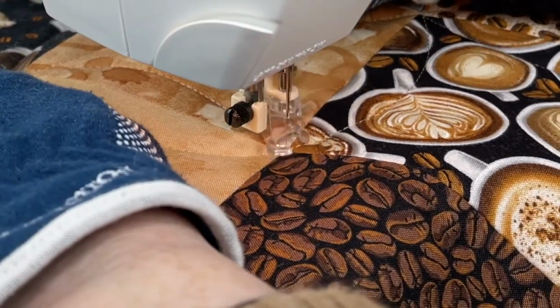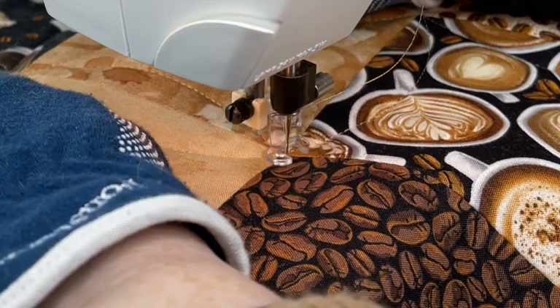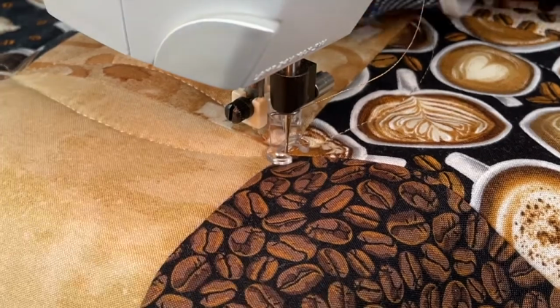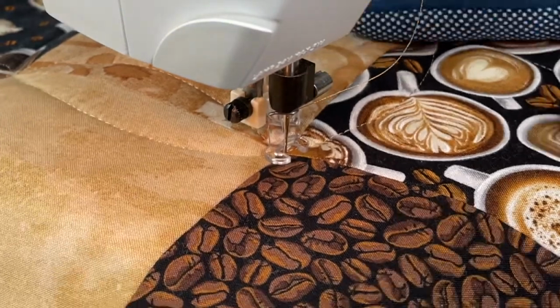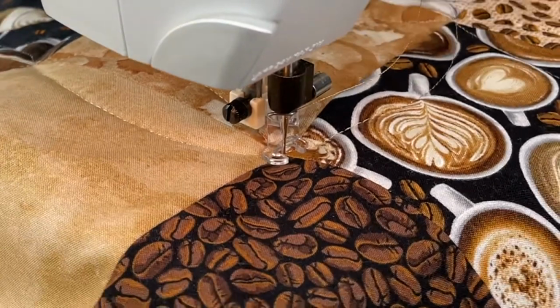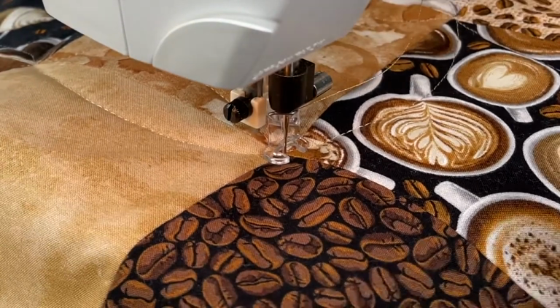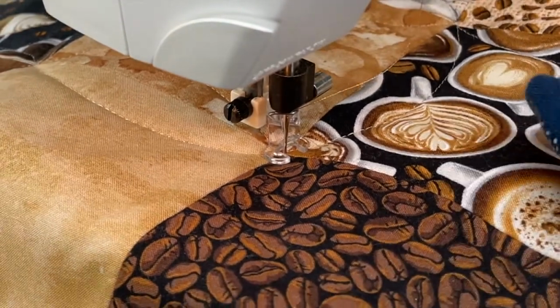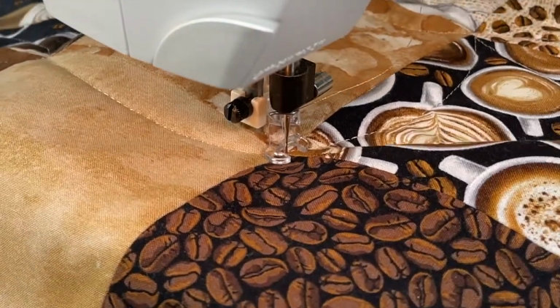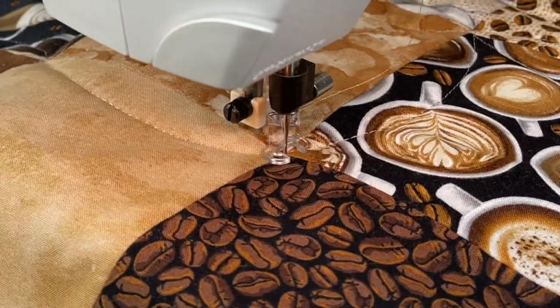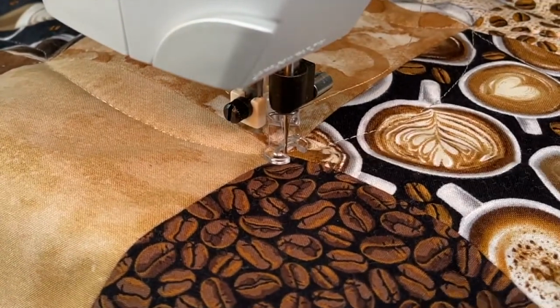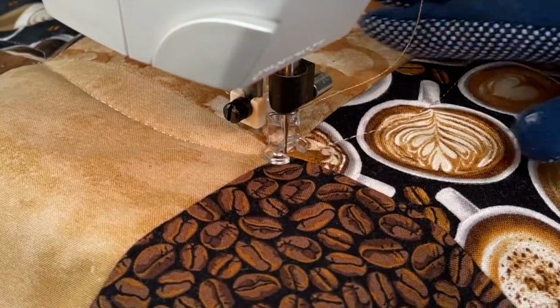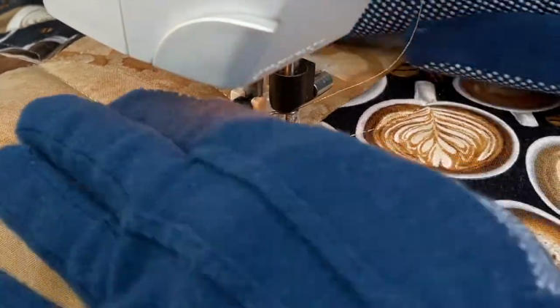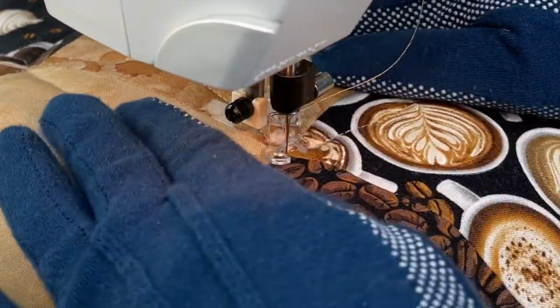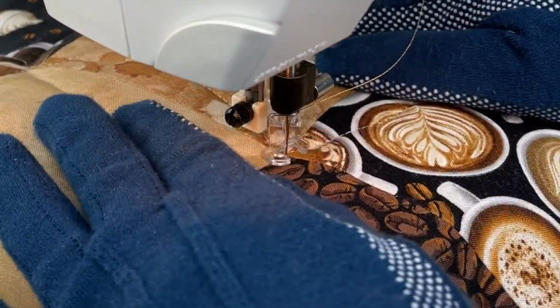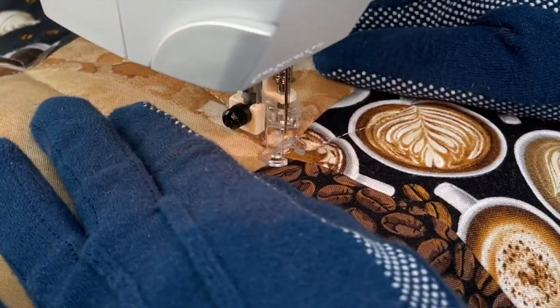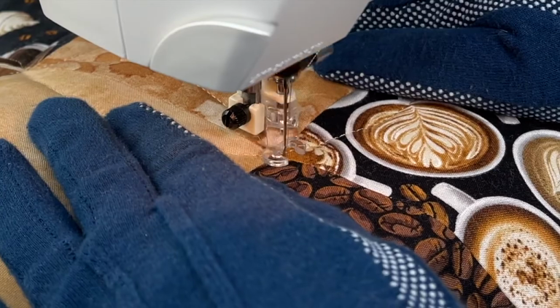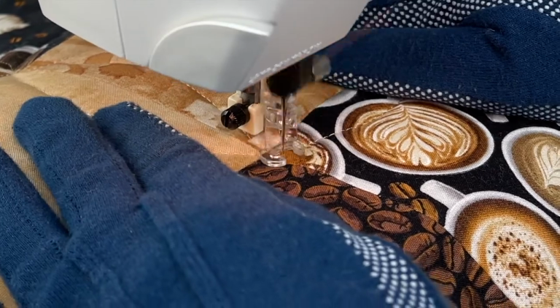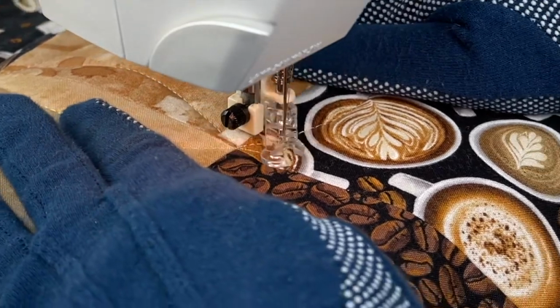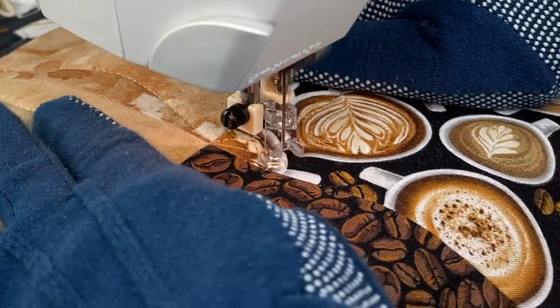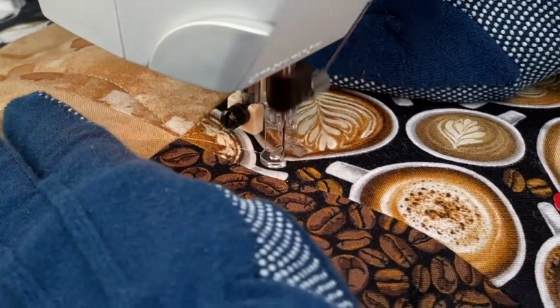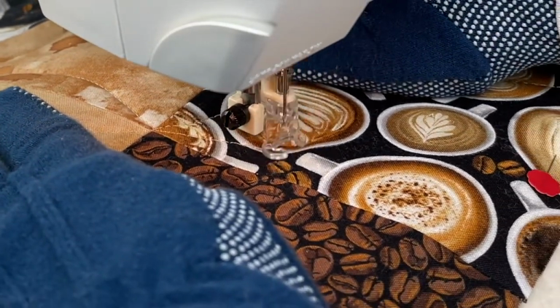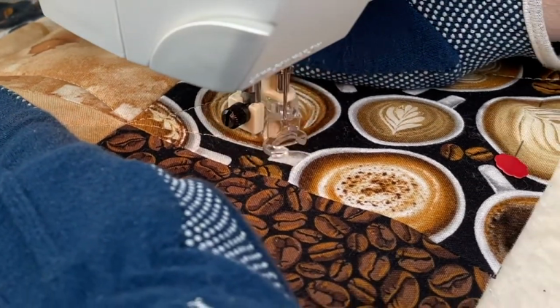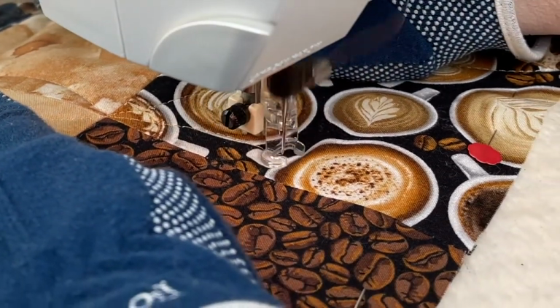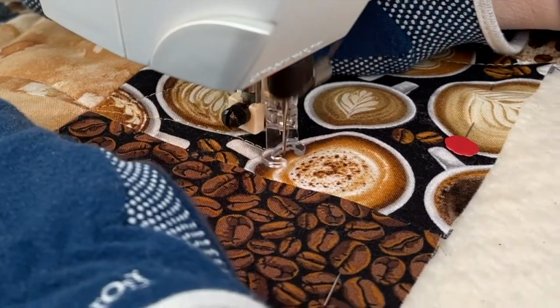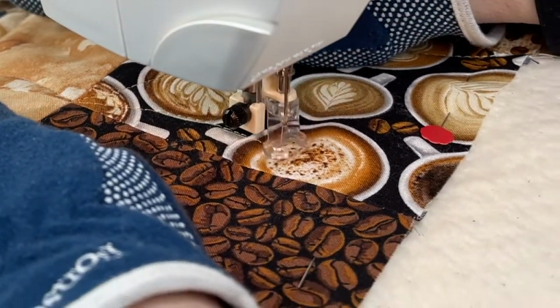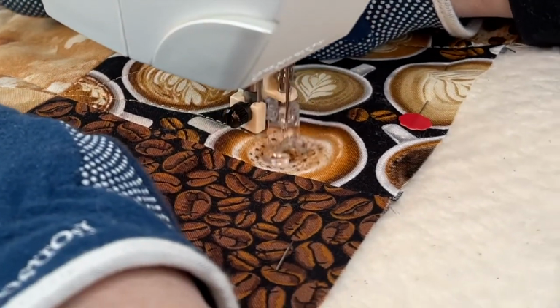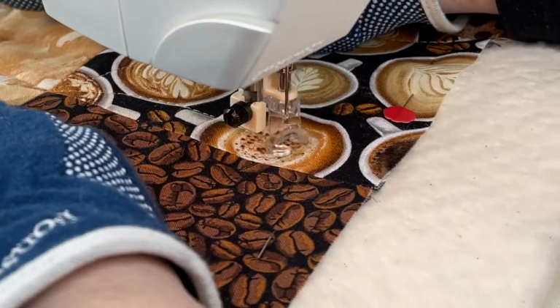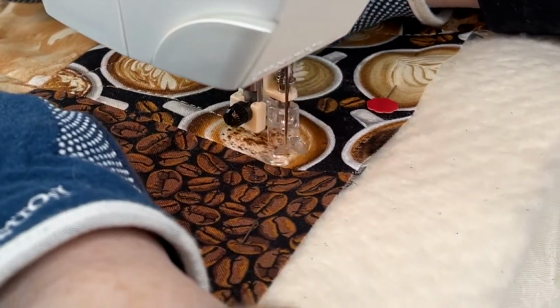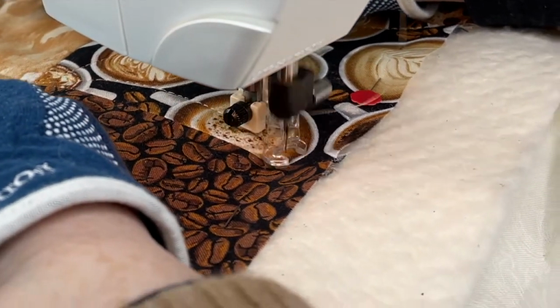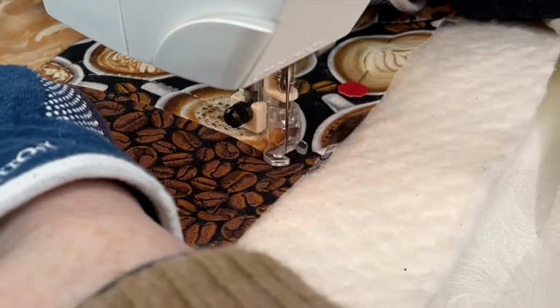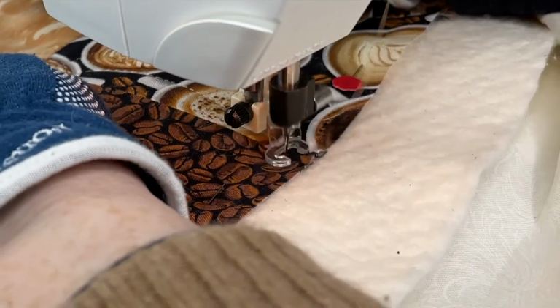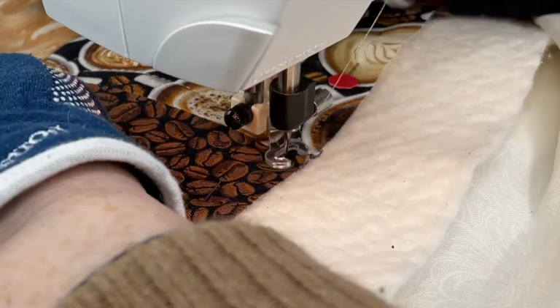I'm going to speed this up so you can watch some of the quilting. I do turn the table runner quite a bit — it's only because I like to see where I'm going, especially on this particular machine. It helps me out quite a bit.